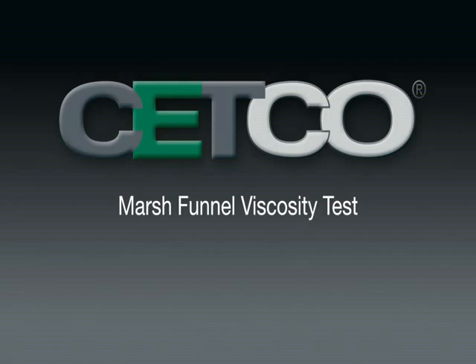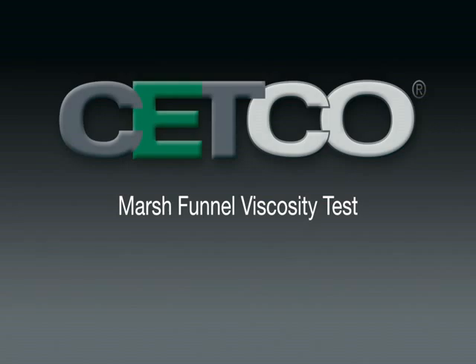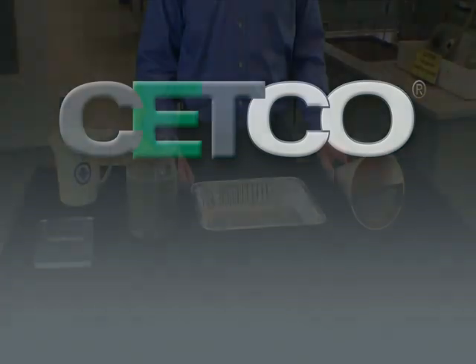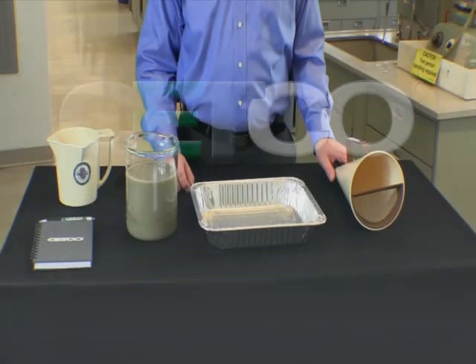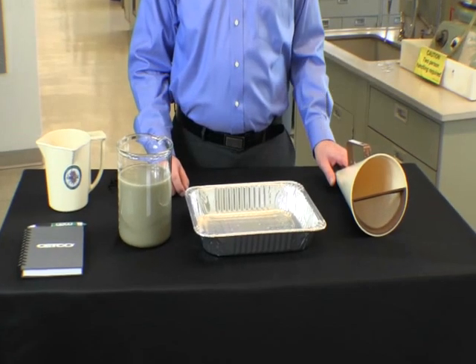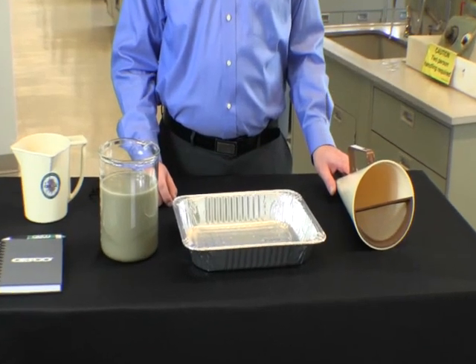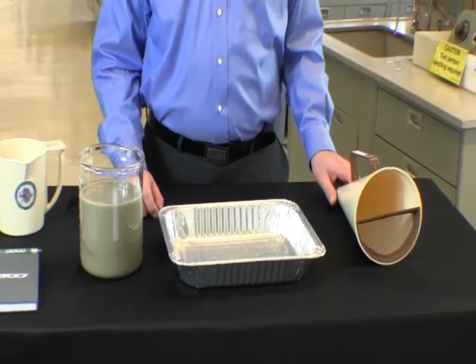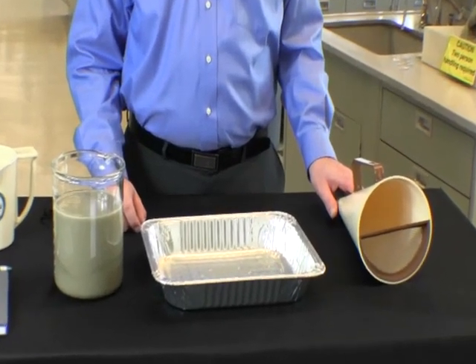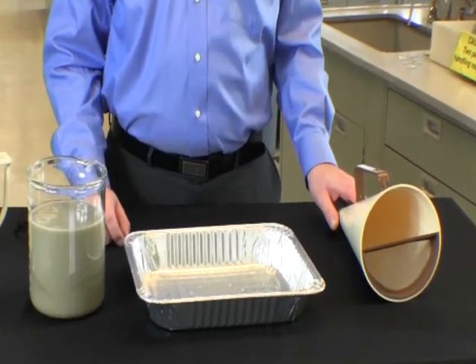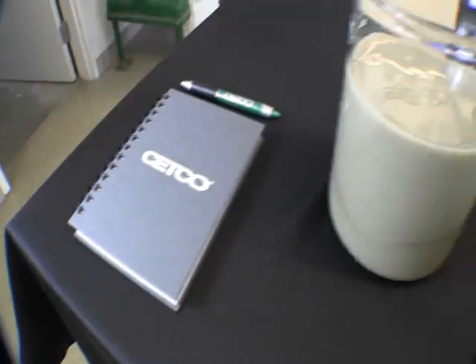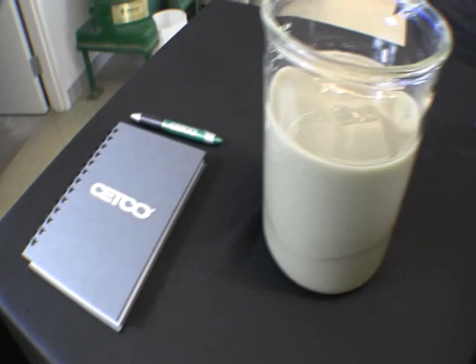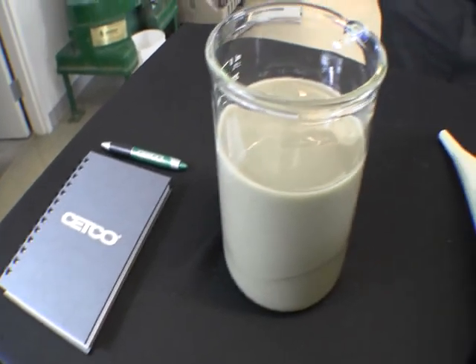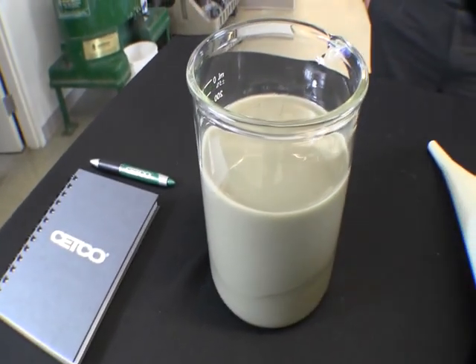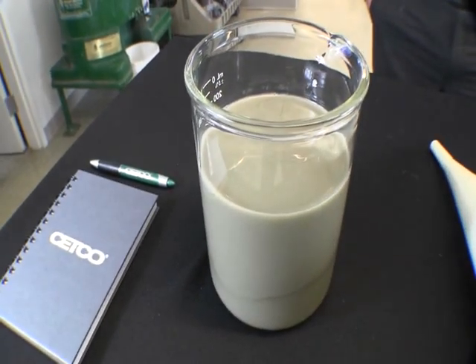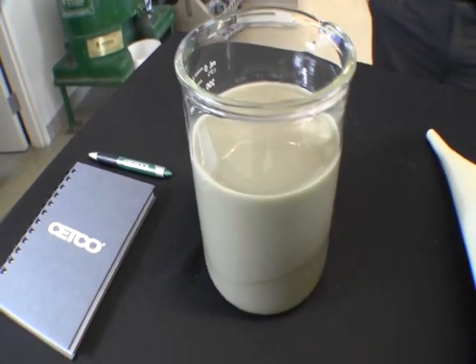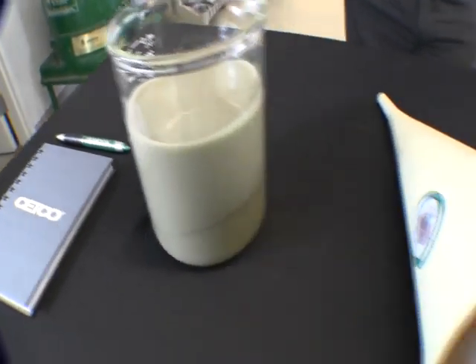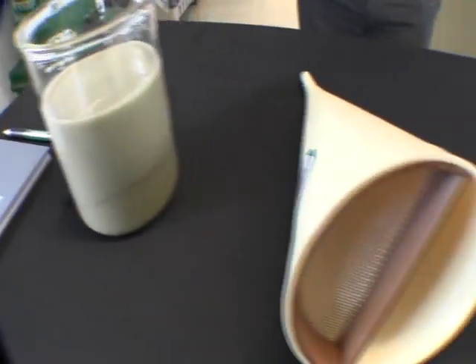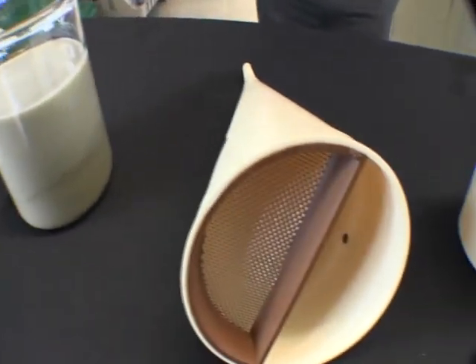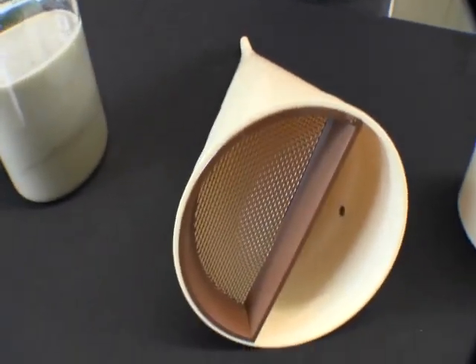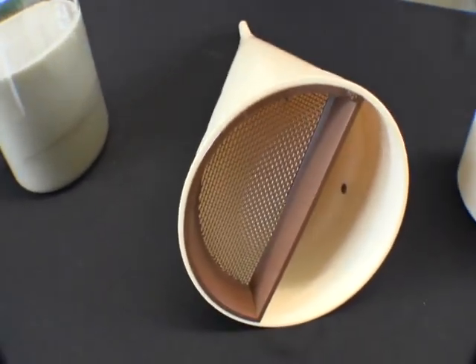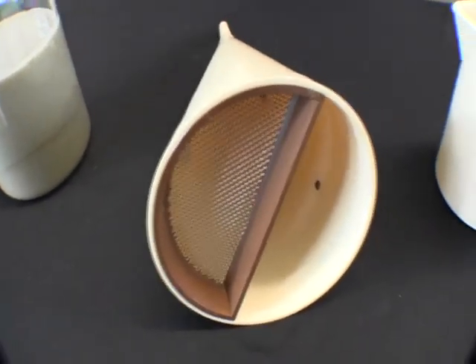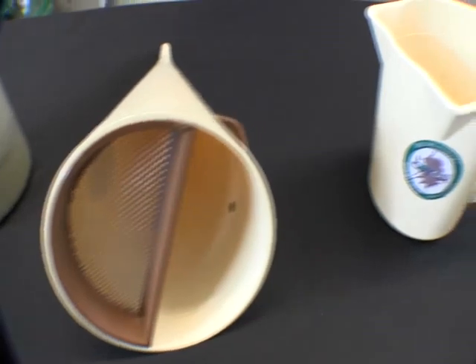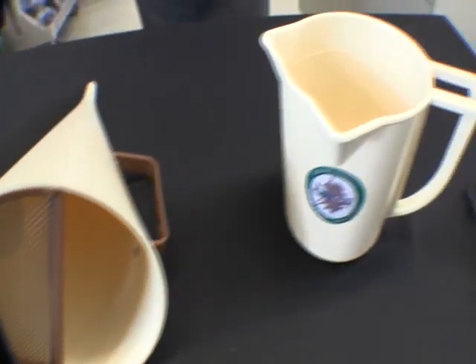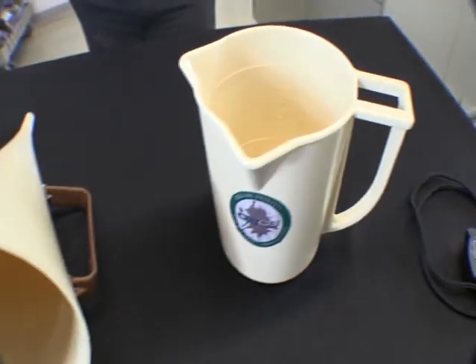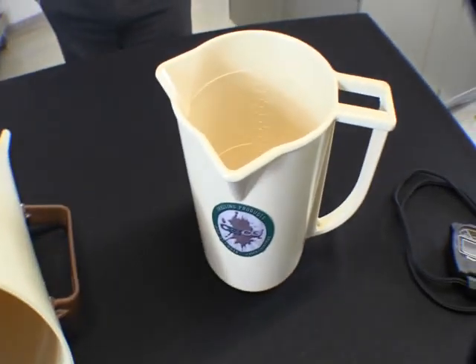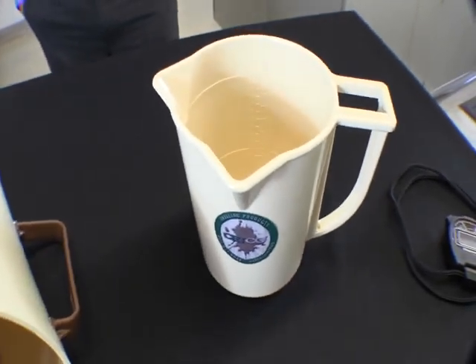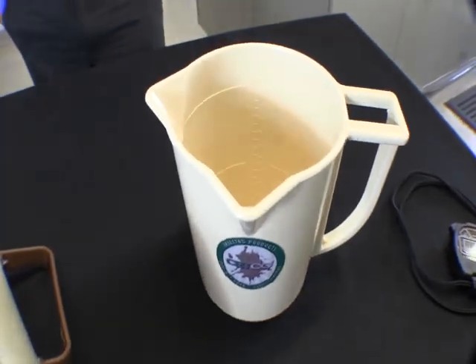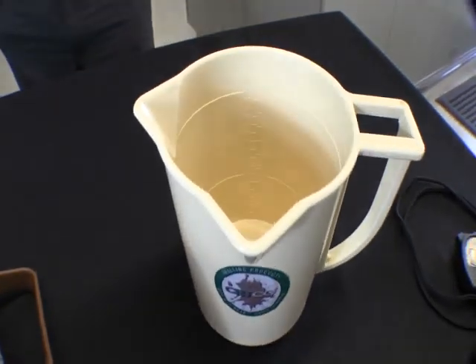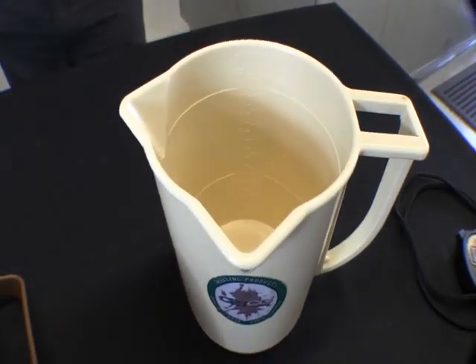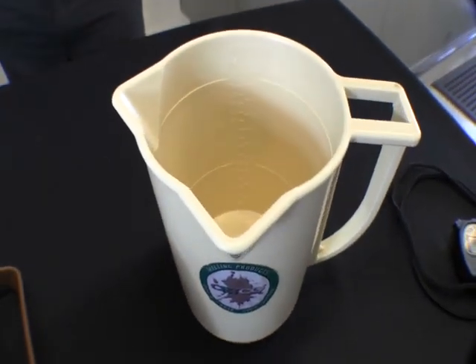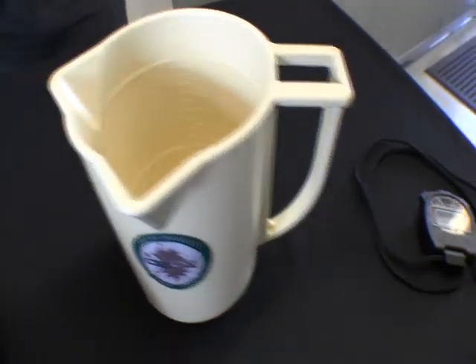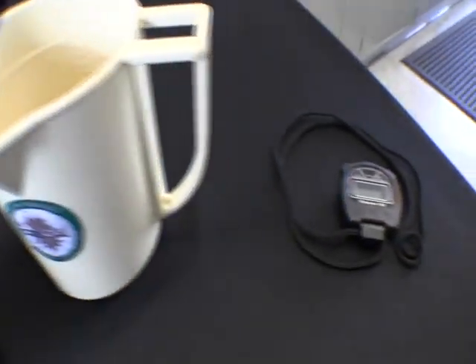For this test we will be using the following items: a notebook to record the results, Setco drilling fluid, marsh funnel, provided cup with one quart marking, and a stopwatch.